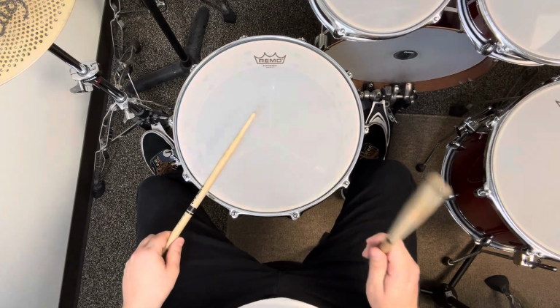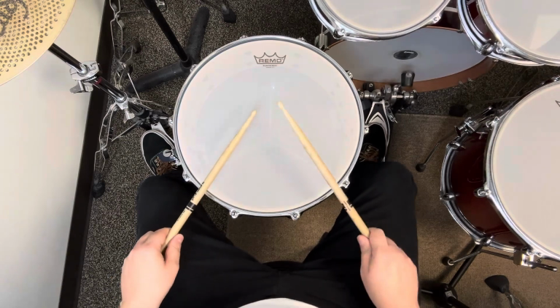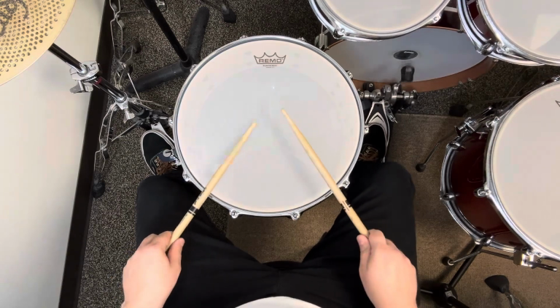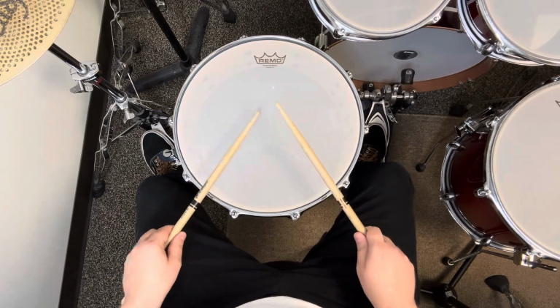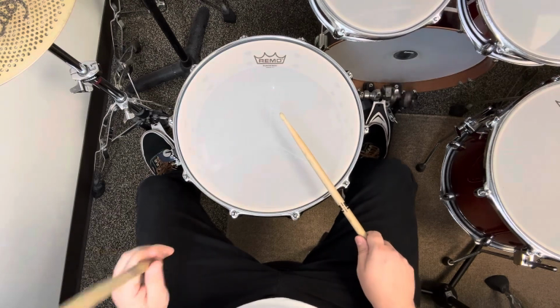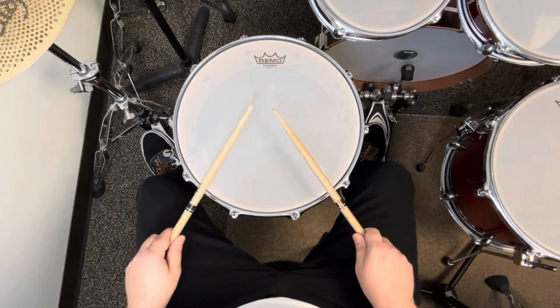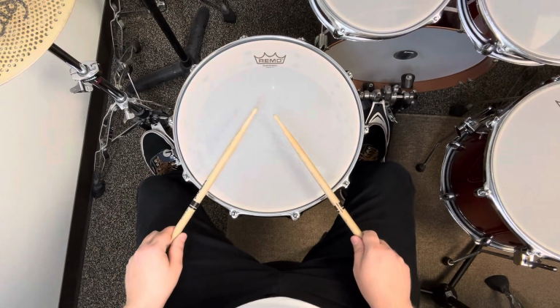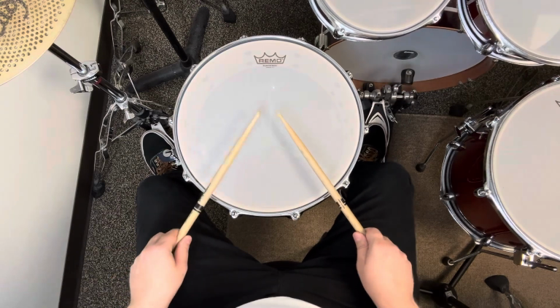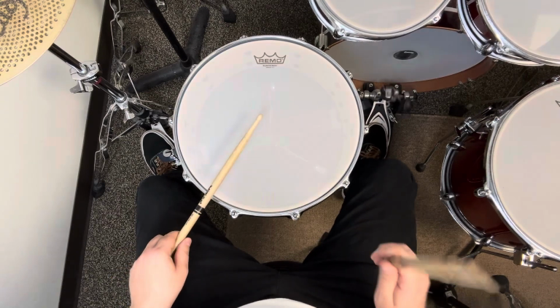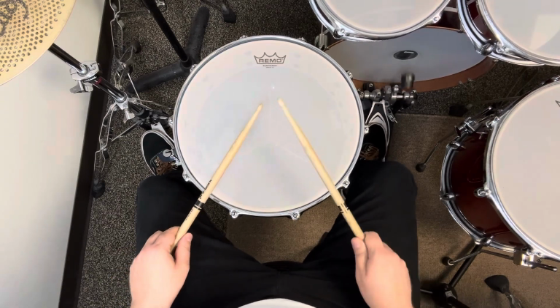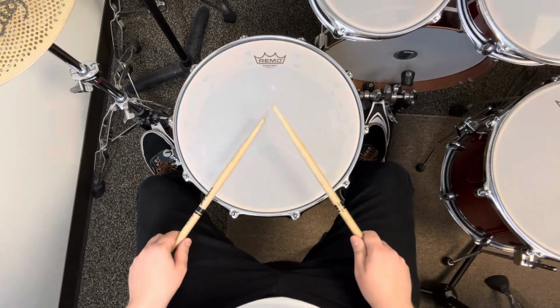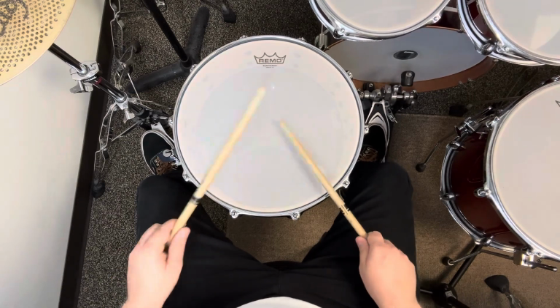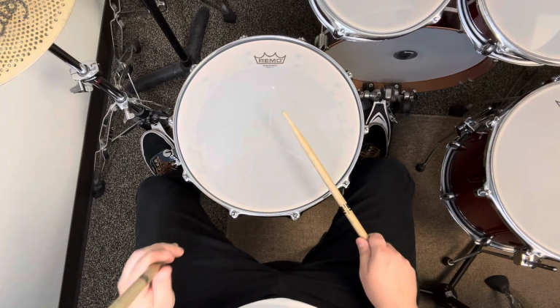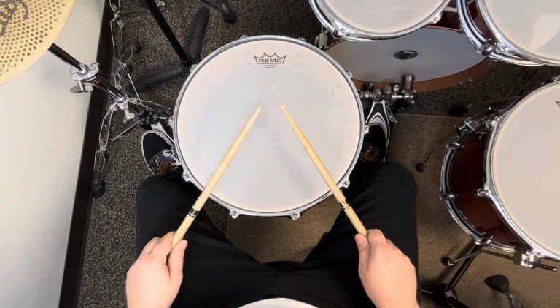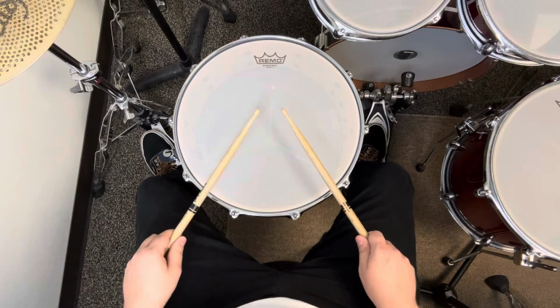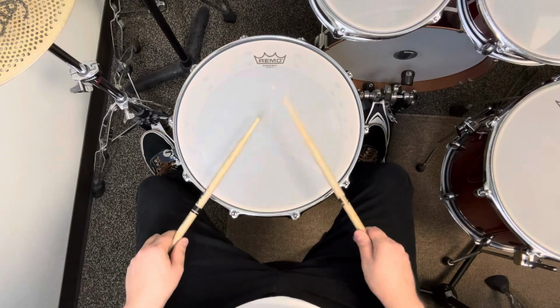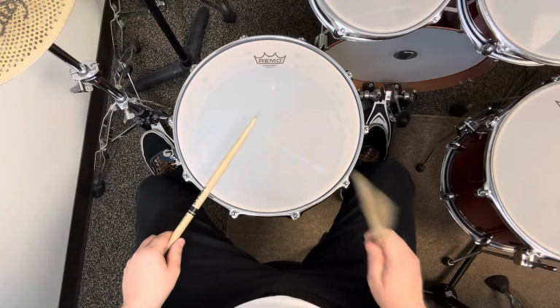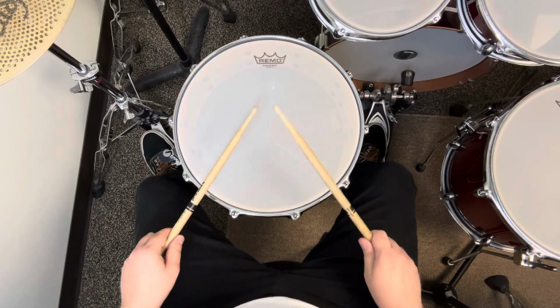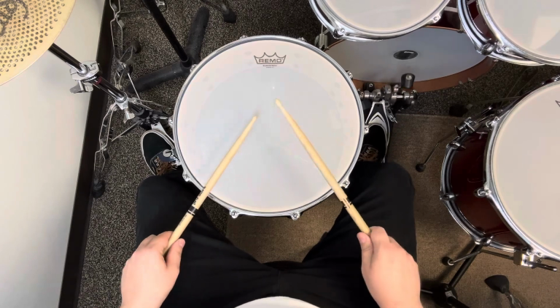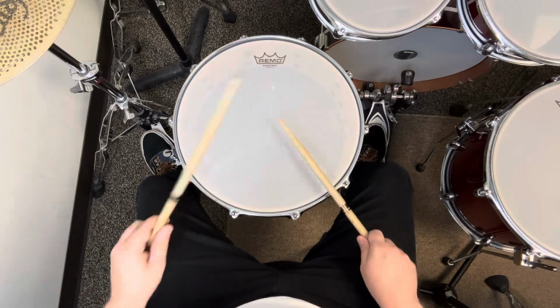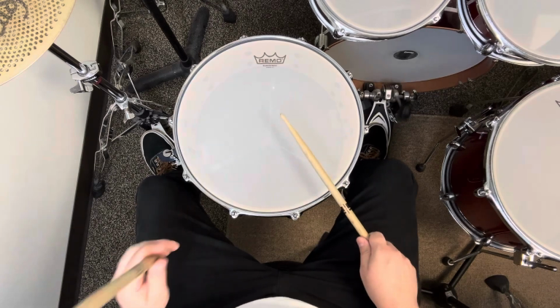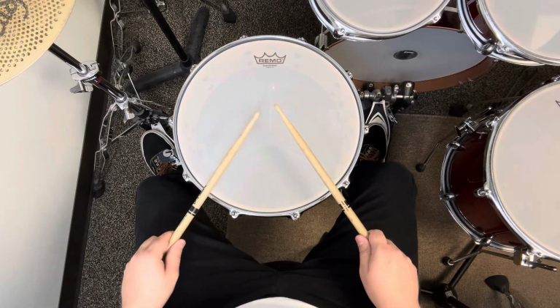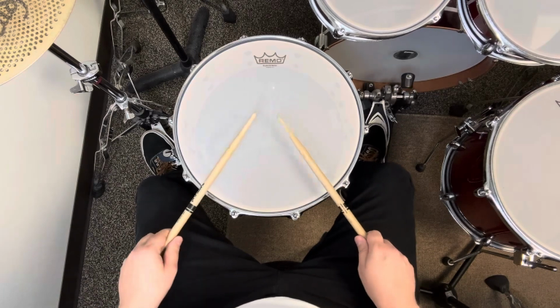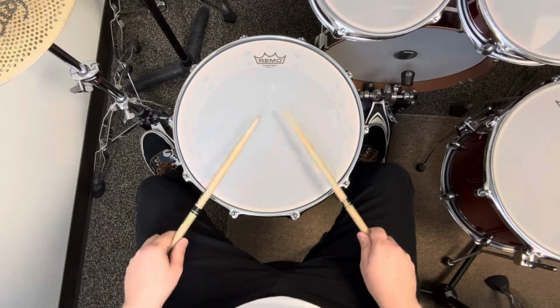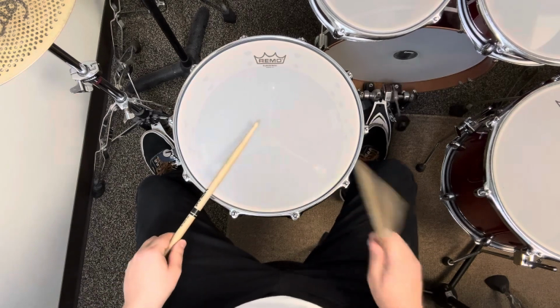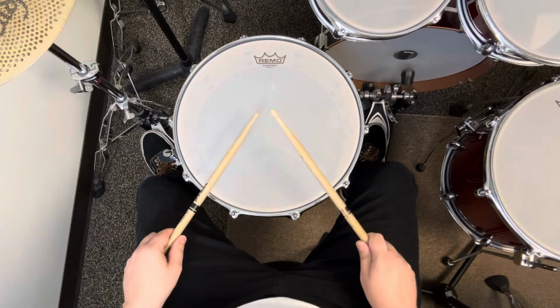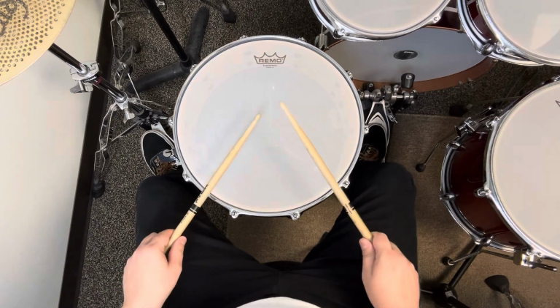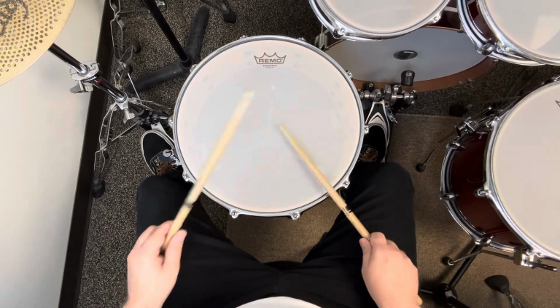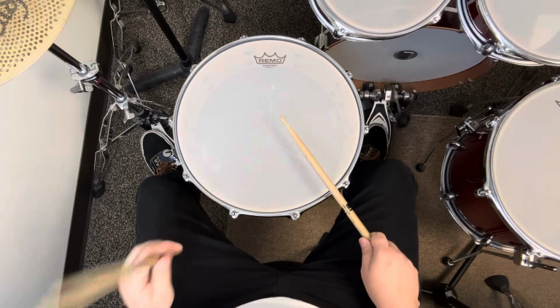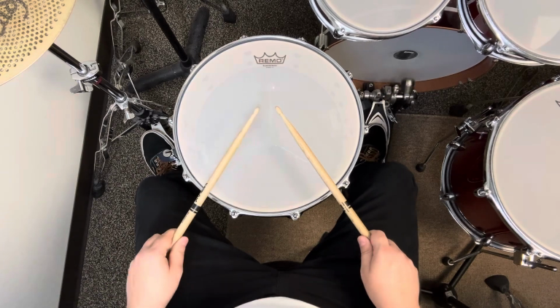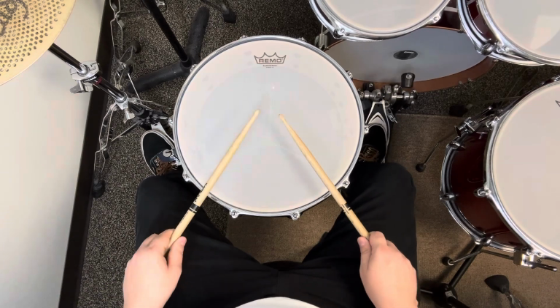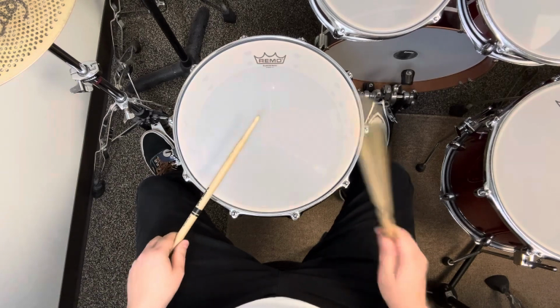1 triplet, 2 triplet, 3 triplet, 4 triplet.